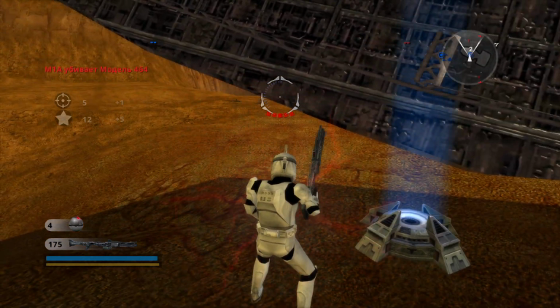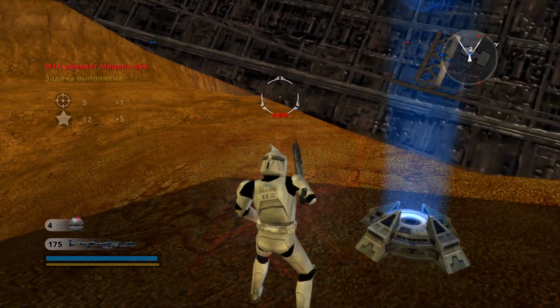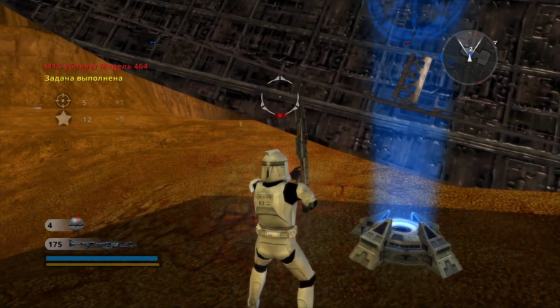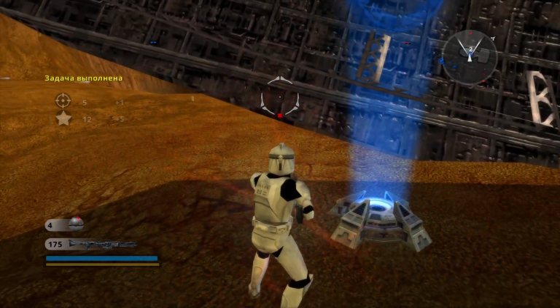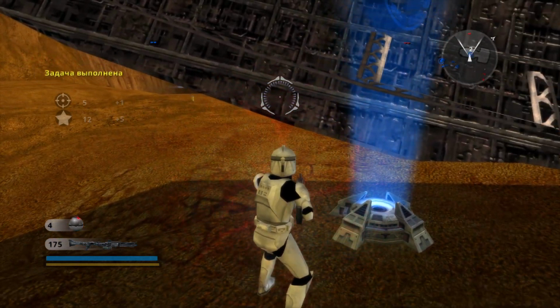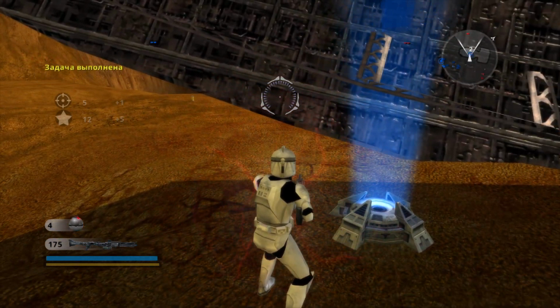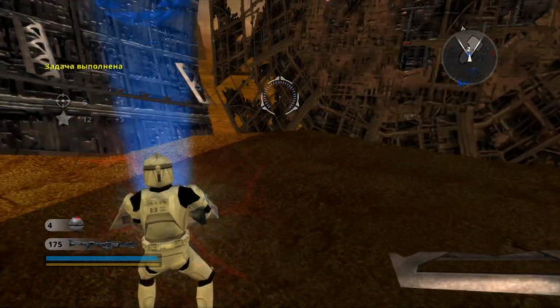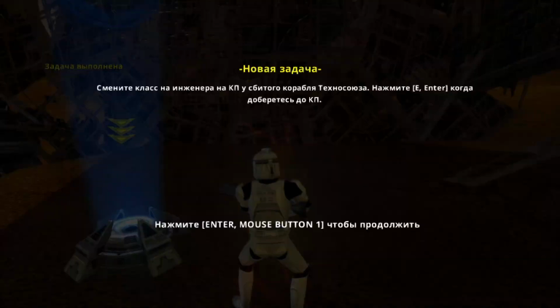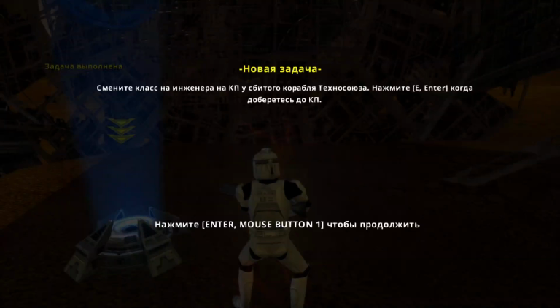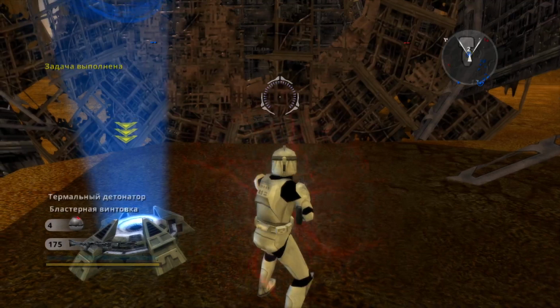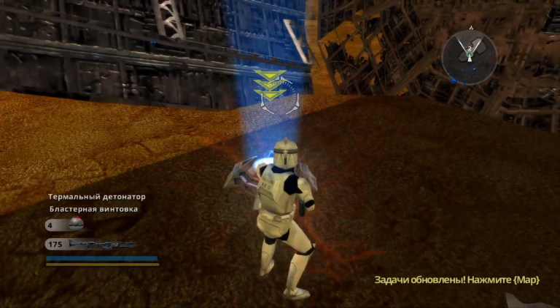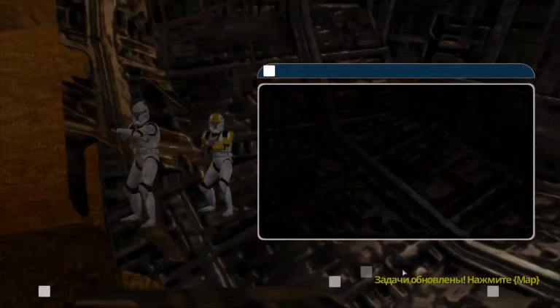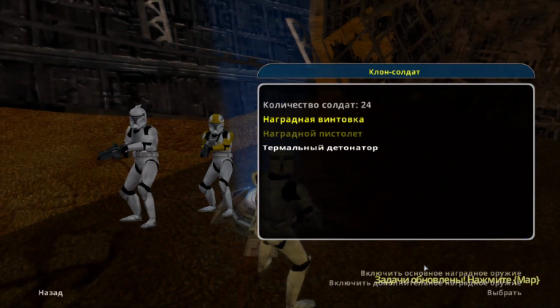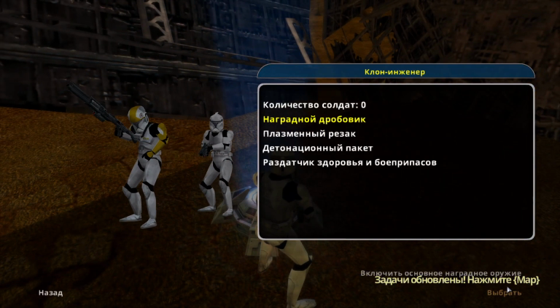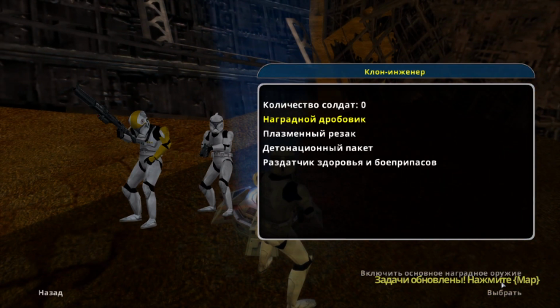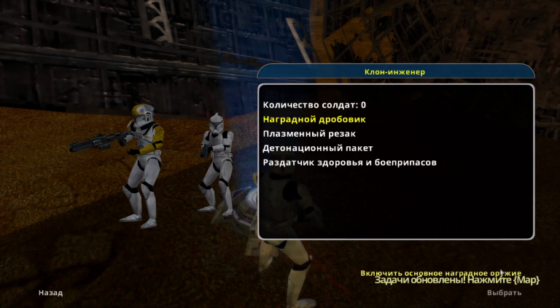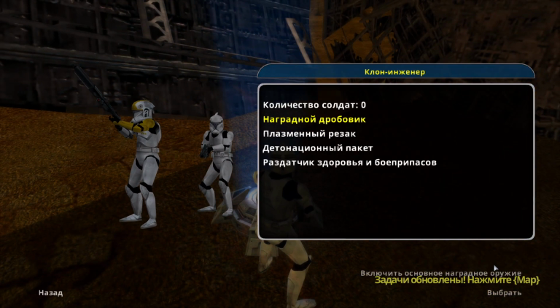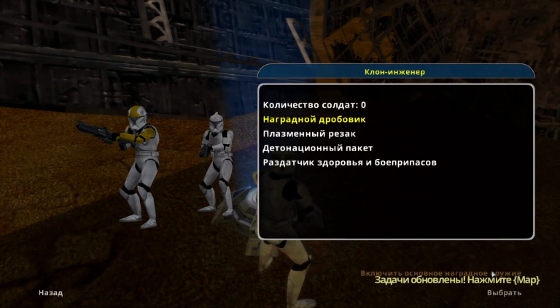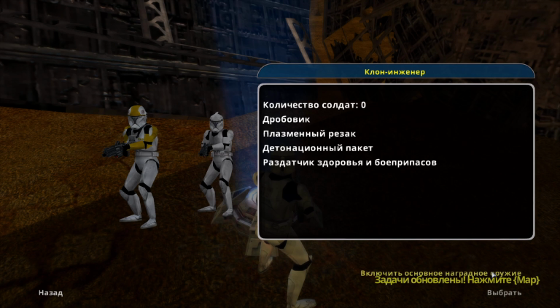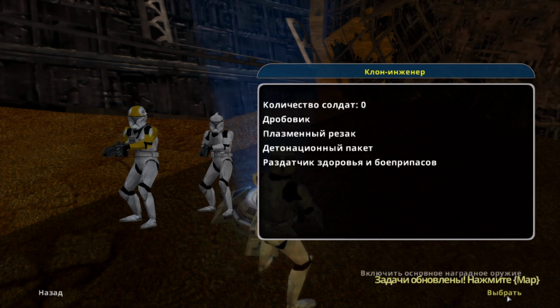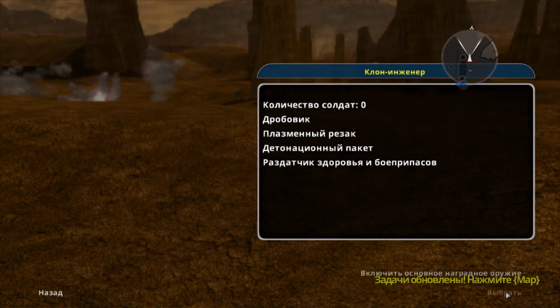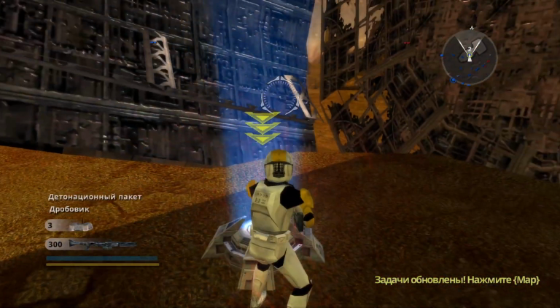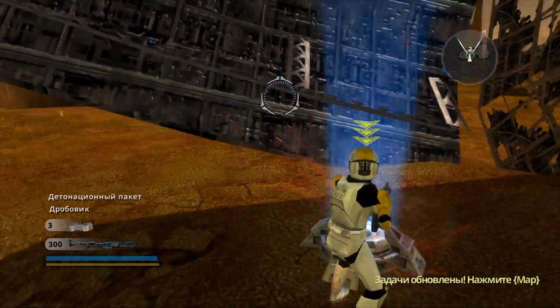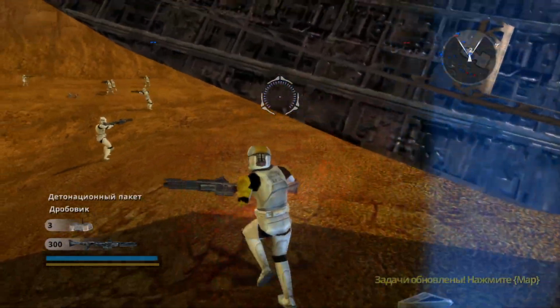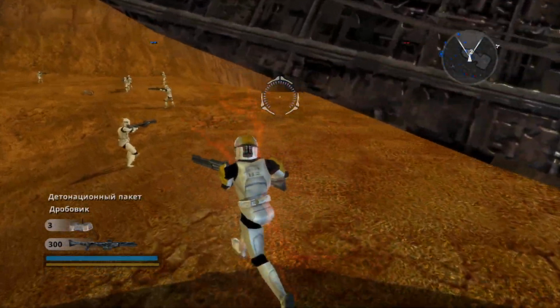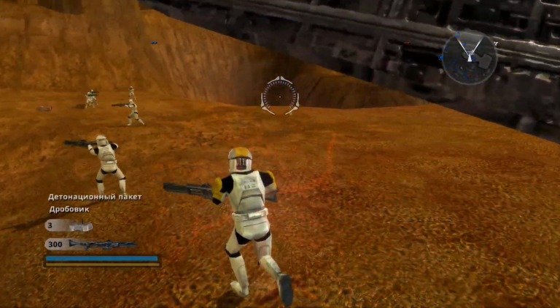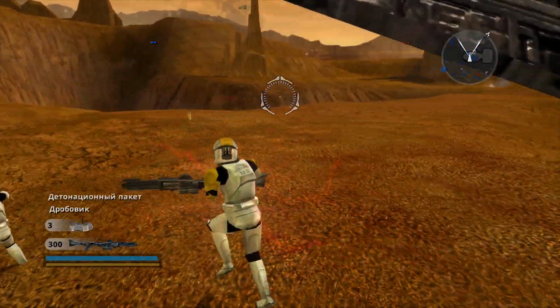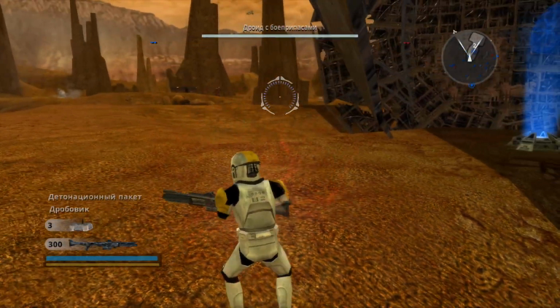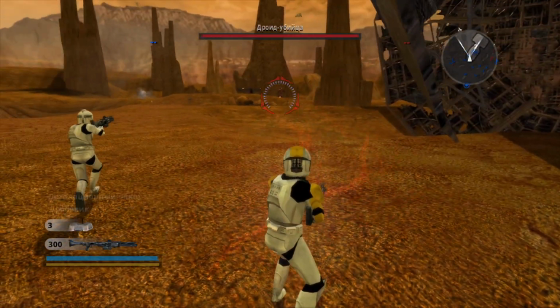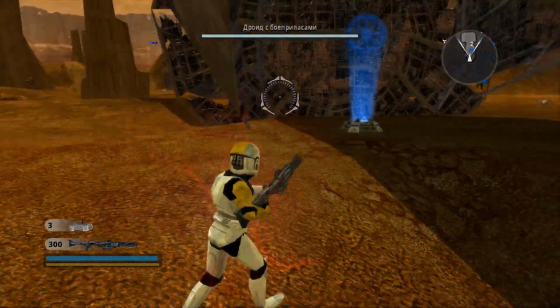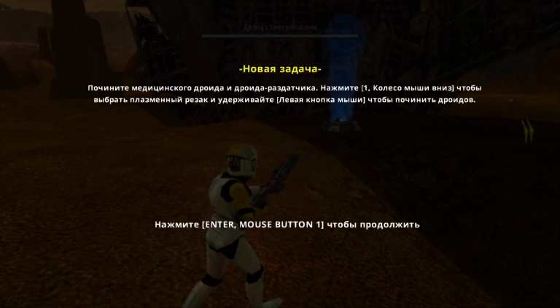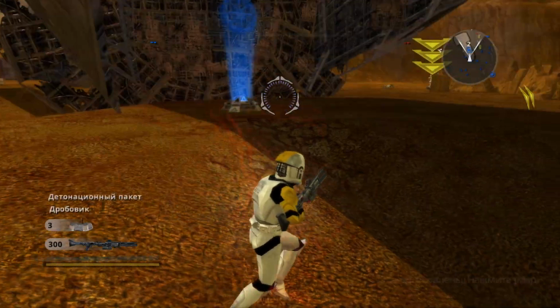Our troops need health and ammo. Go to the down Techno Union ship and switch to the Engineer class at the command post there. Now use your fusion cutter to repair the health and ammo droid.